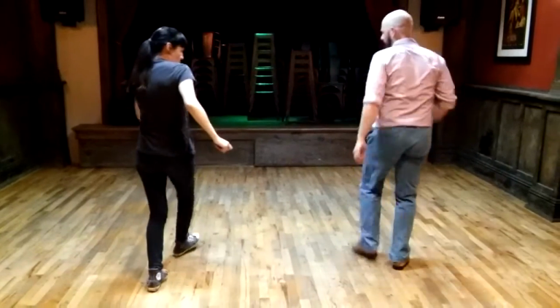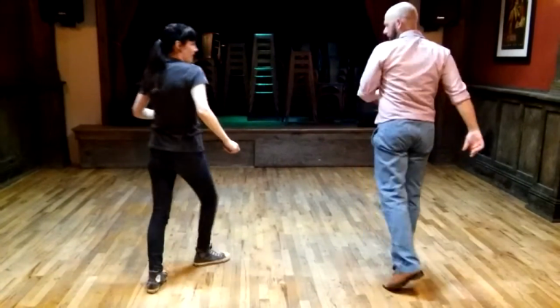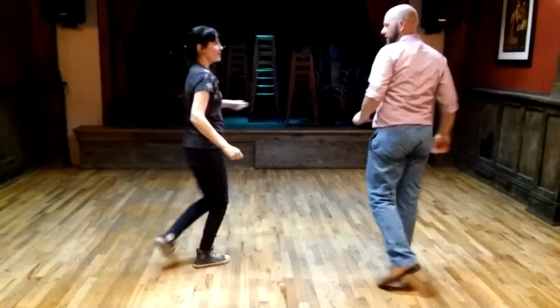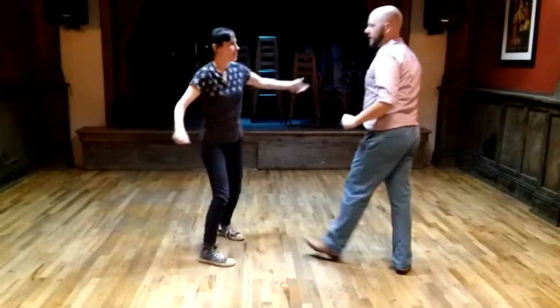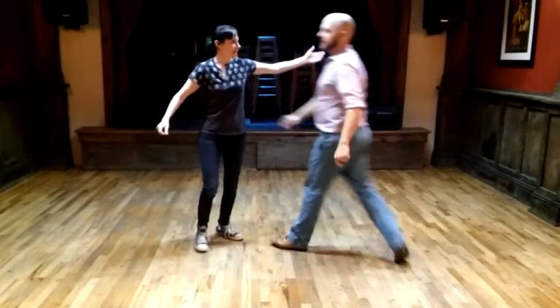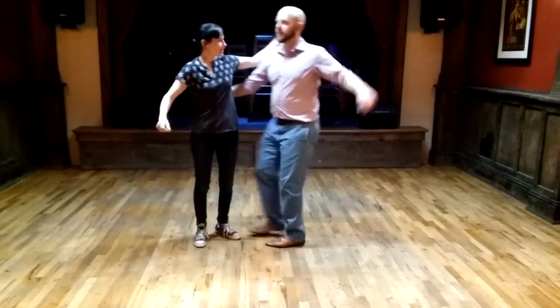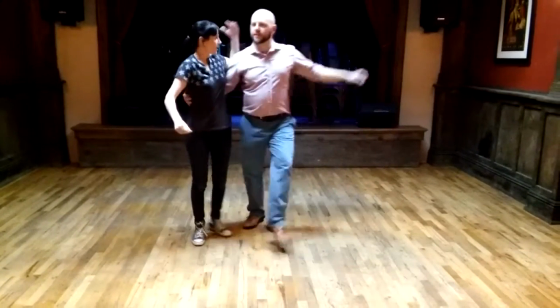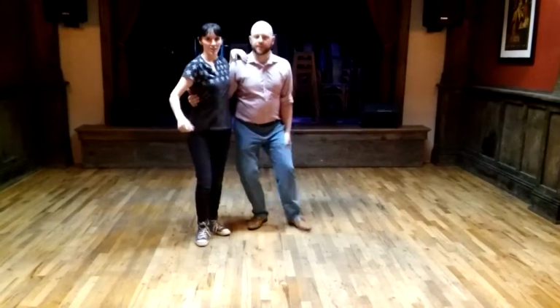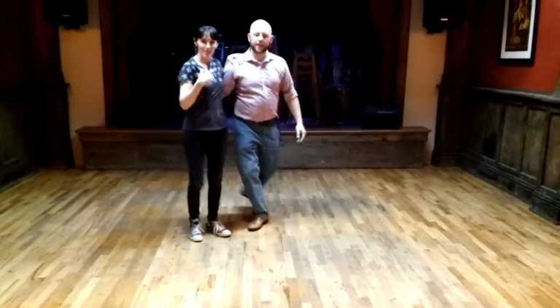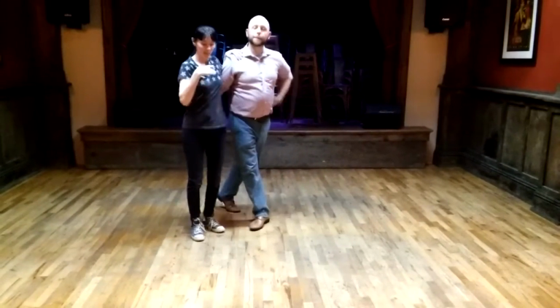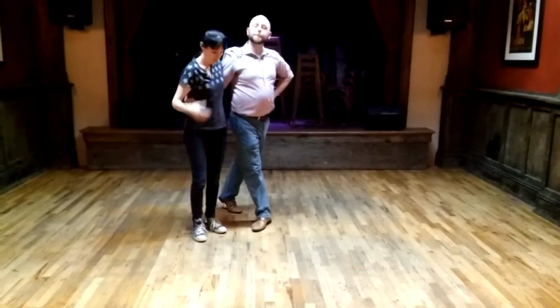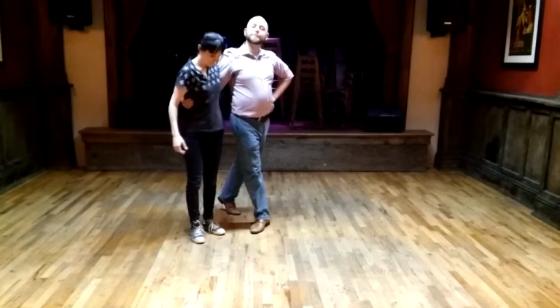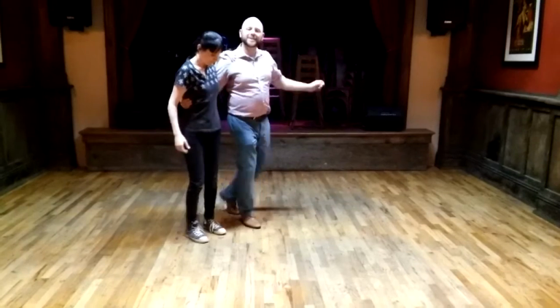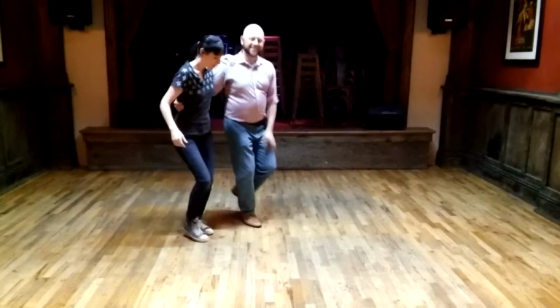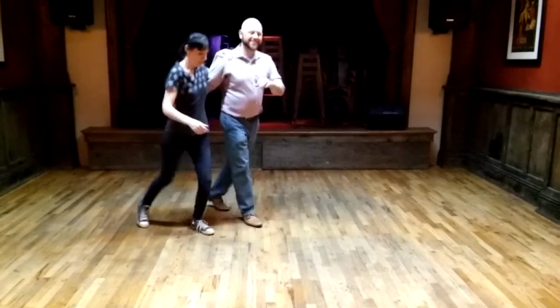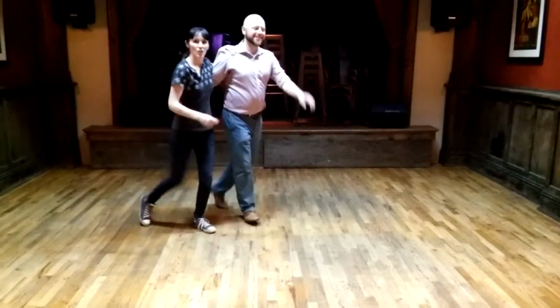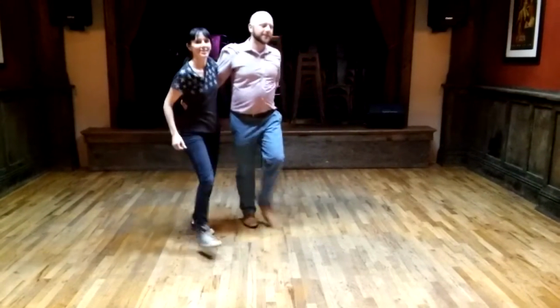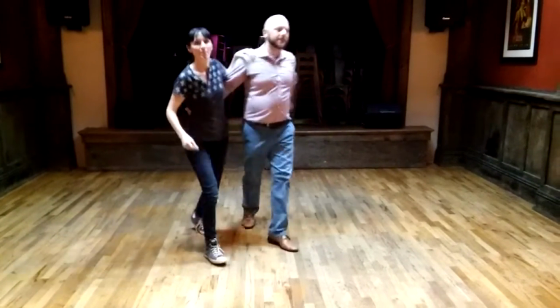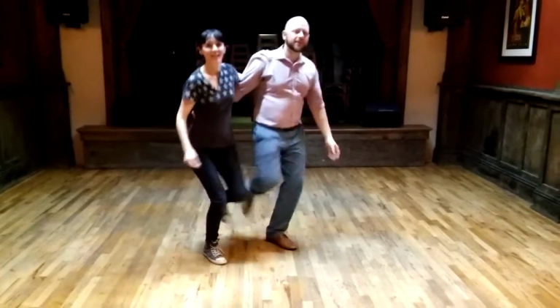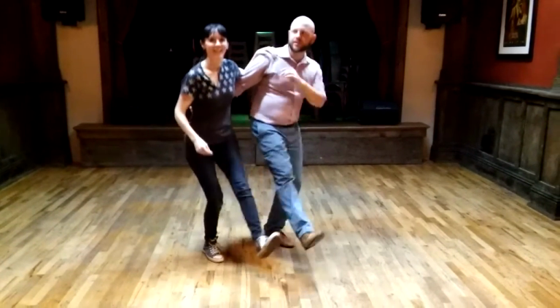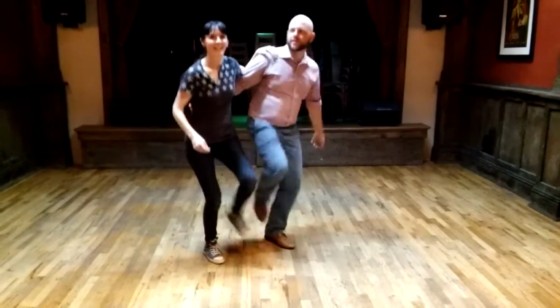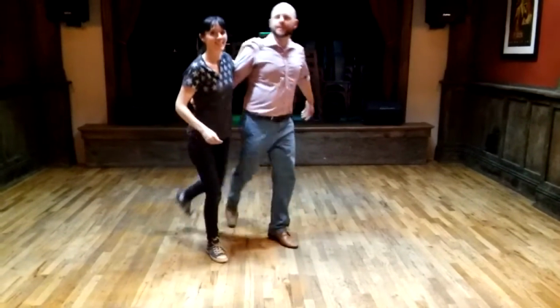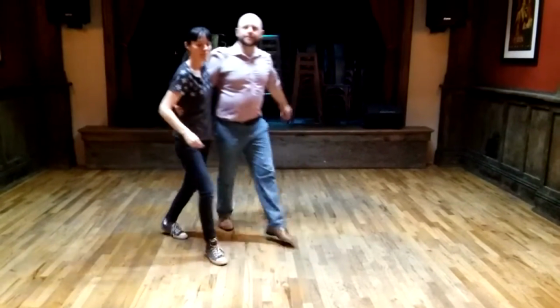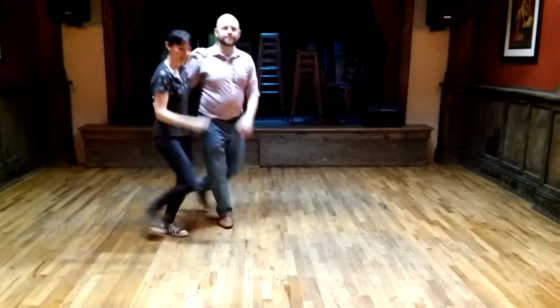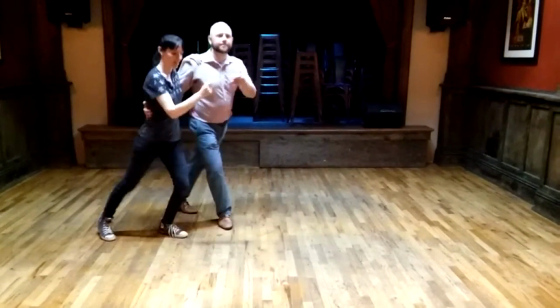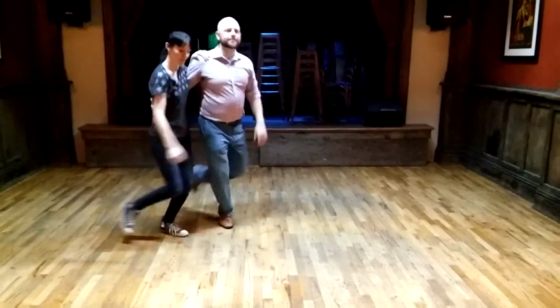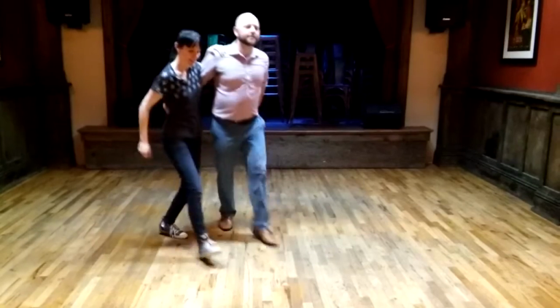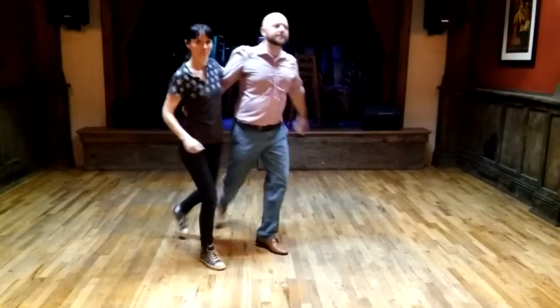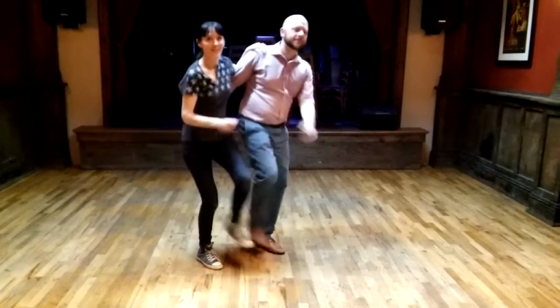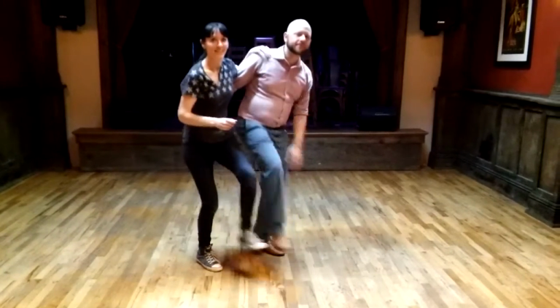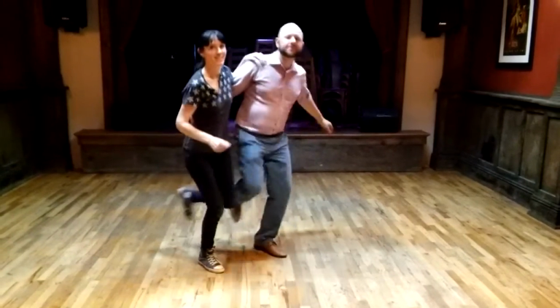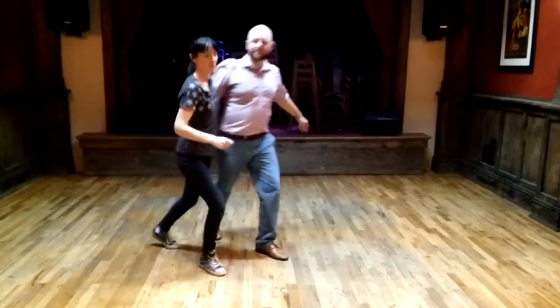We did it in side by side, so we came into our side by side position: touch, step, kick, step — touch, step, kick, step.